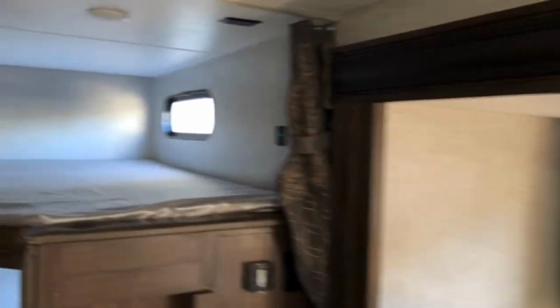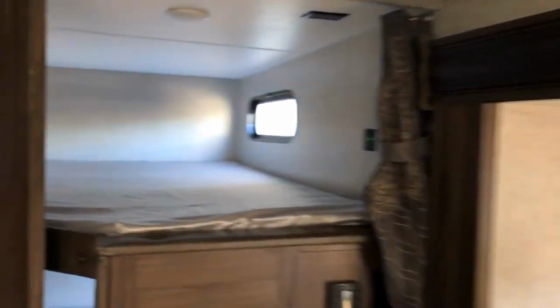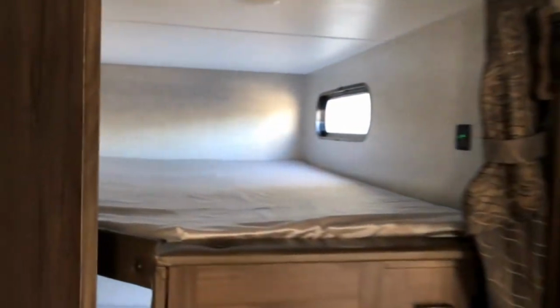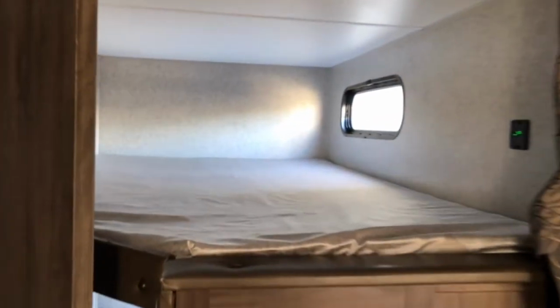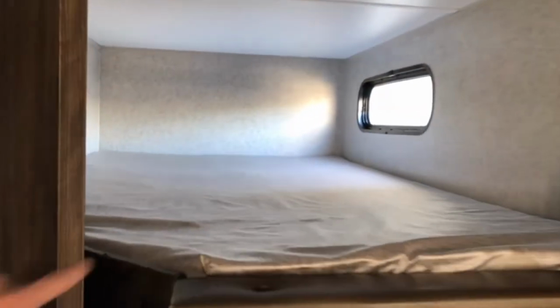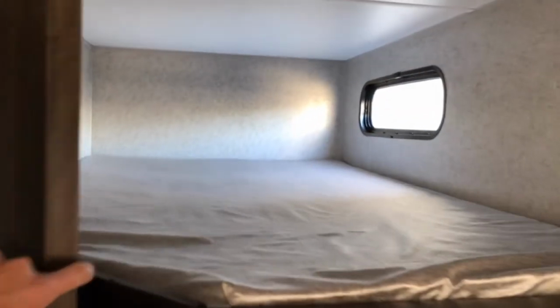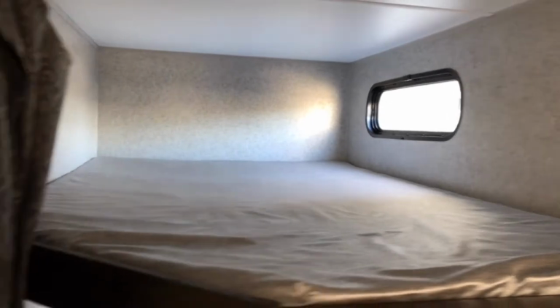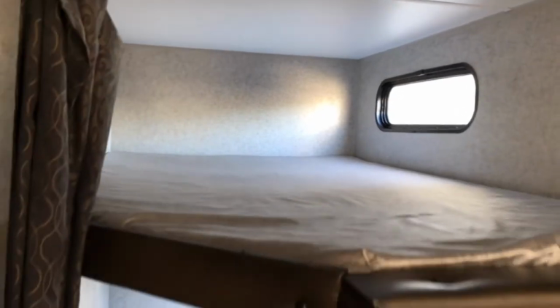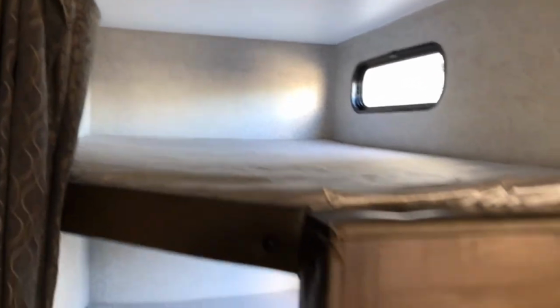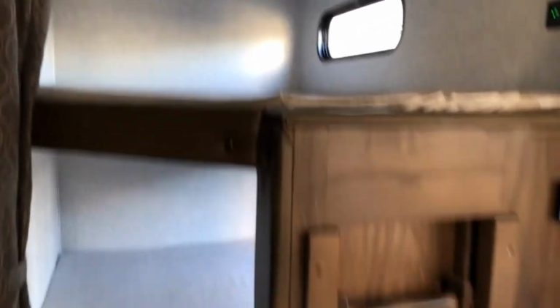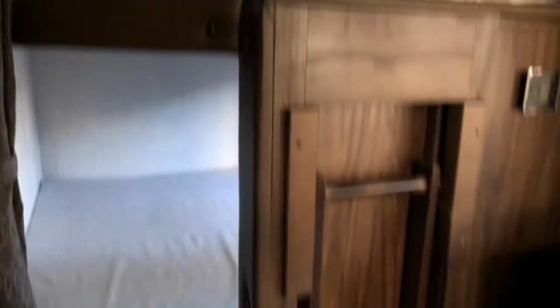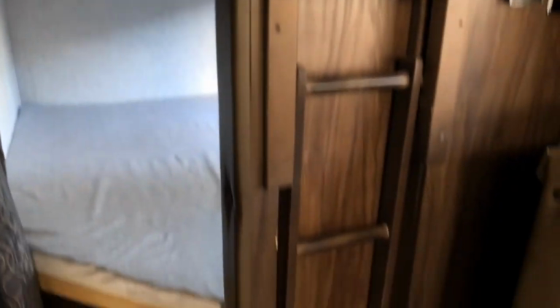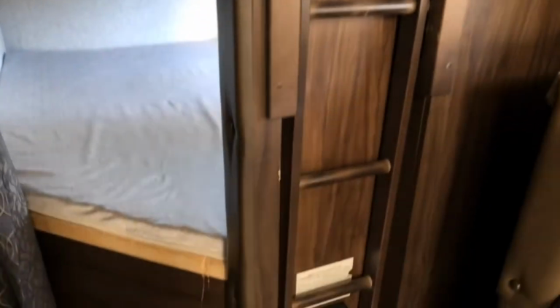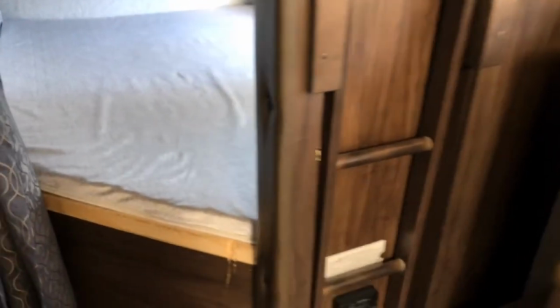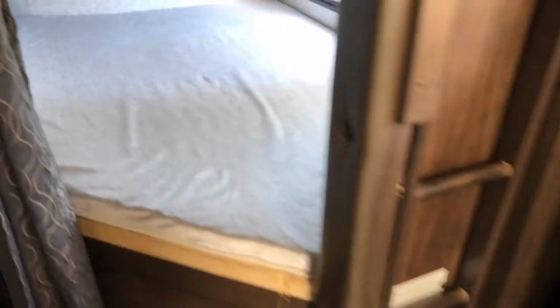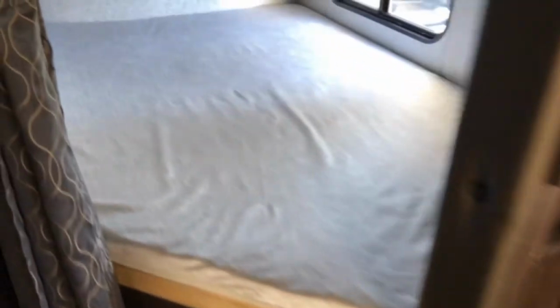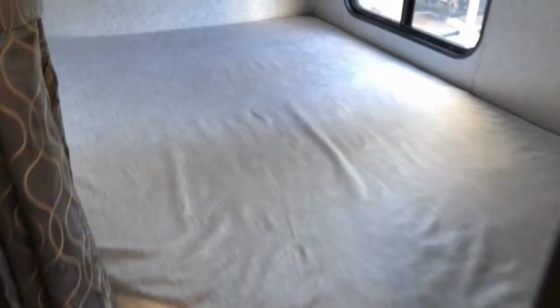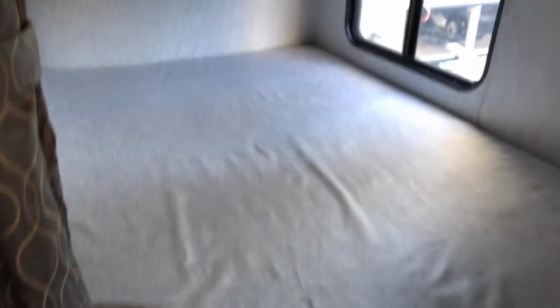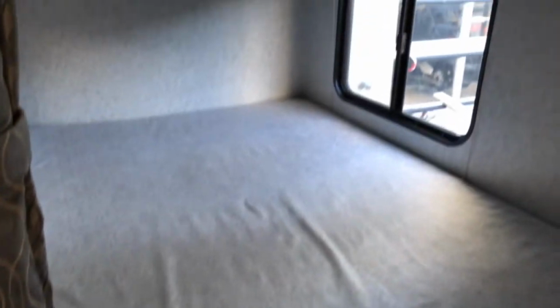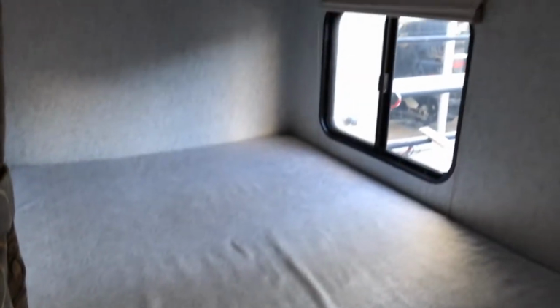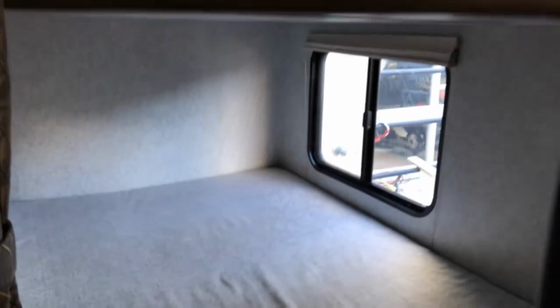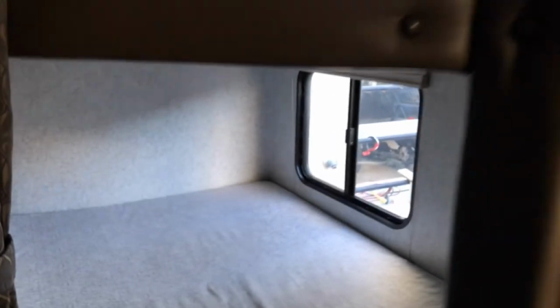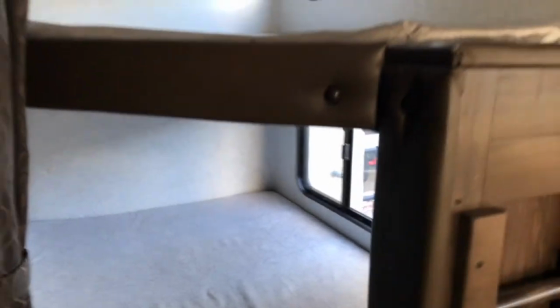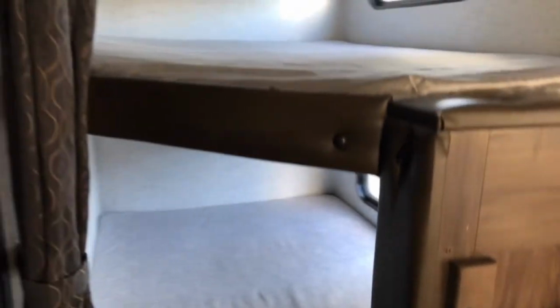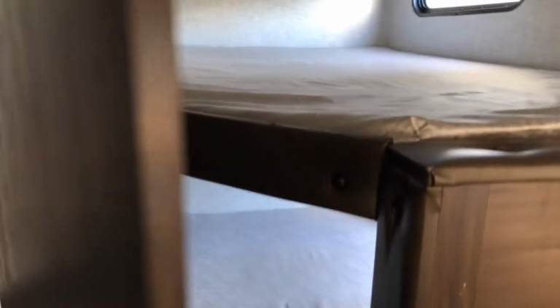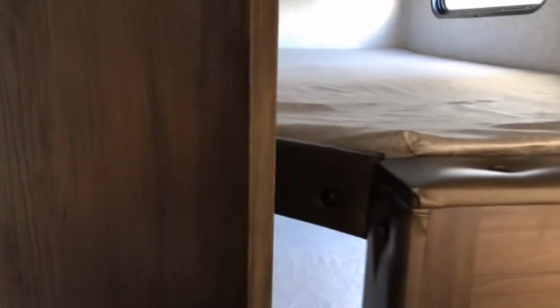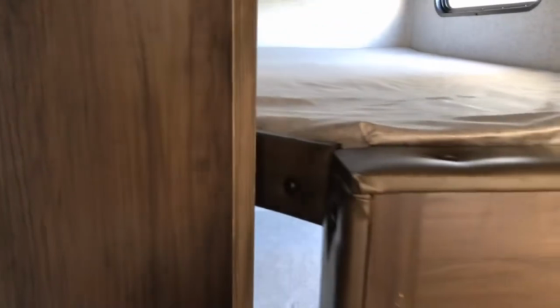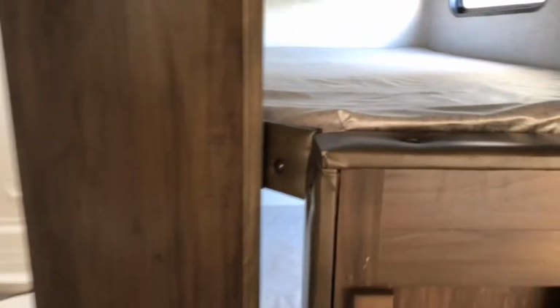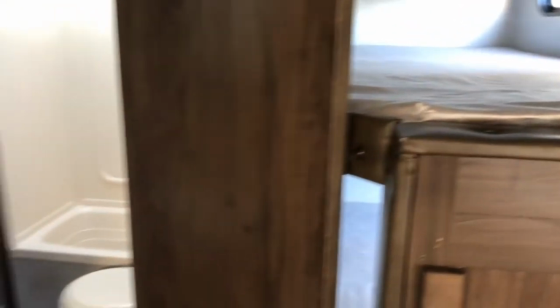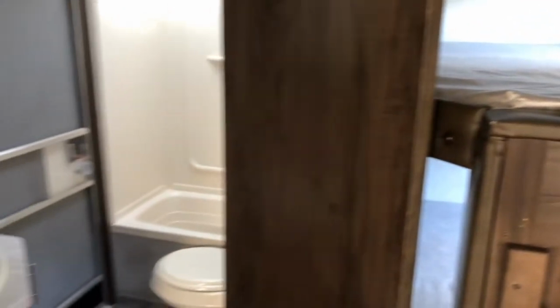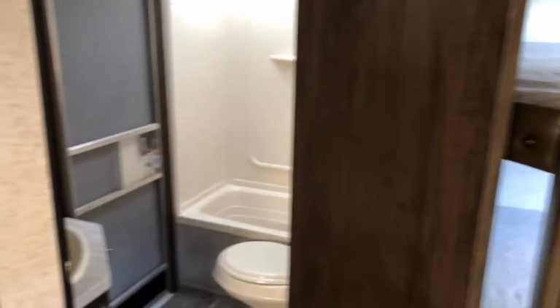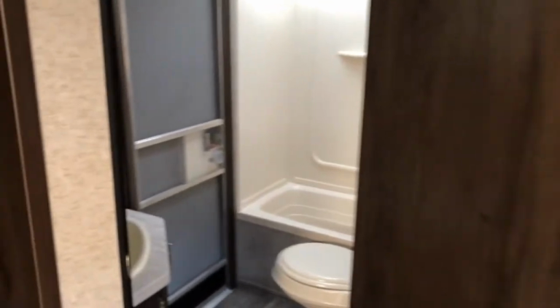We have double bunks with boarding ladder and nice windows to keep it from feeling claustrophobic.